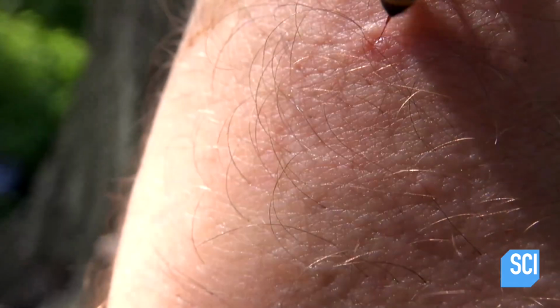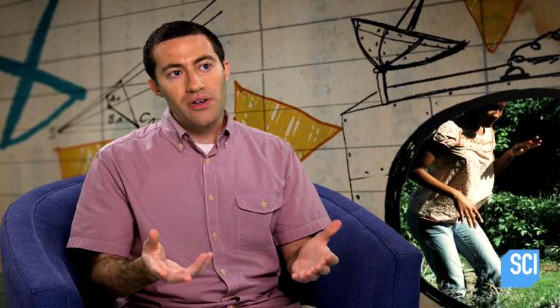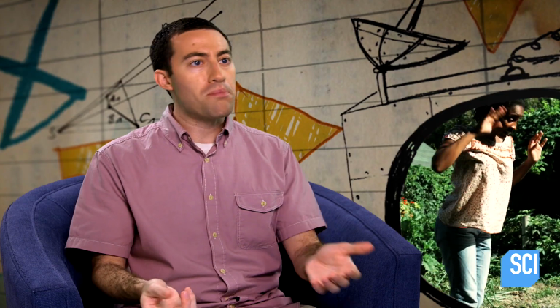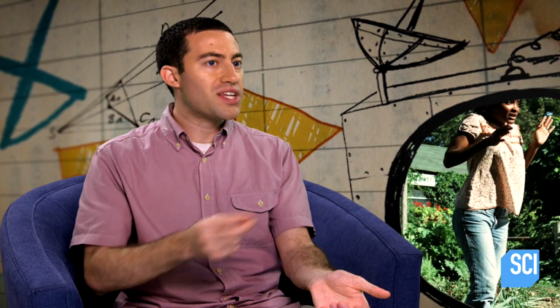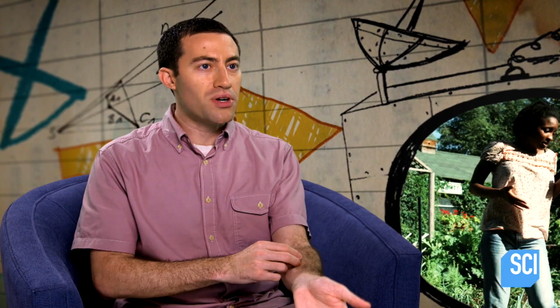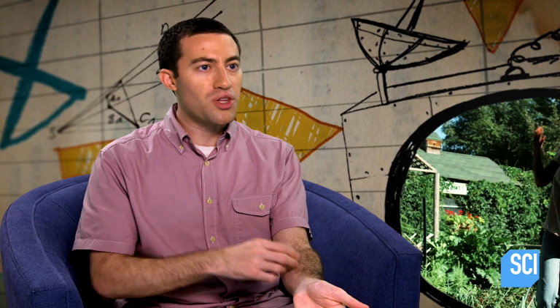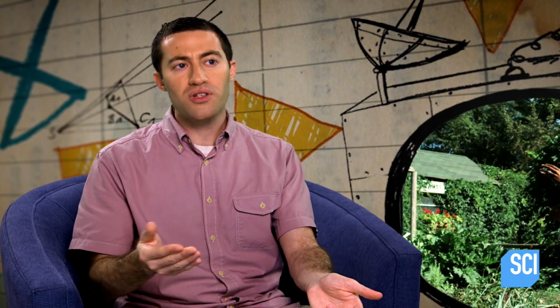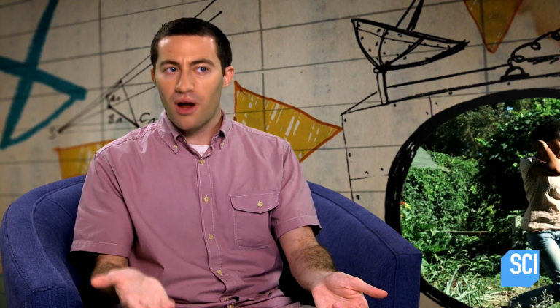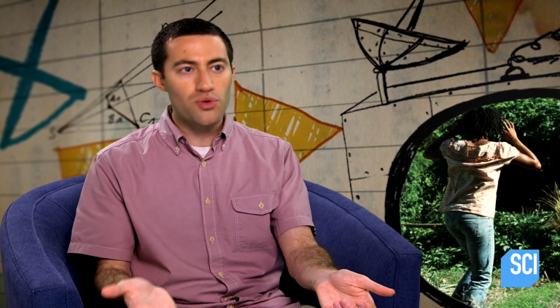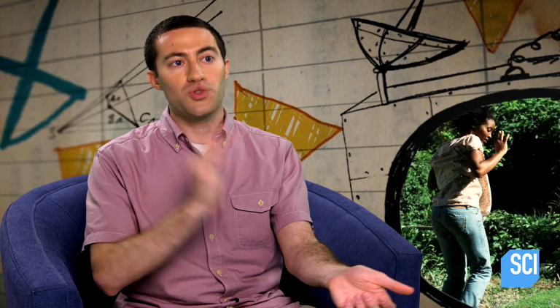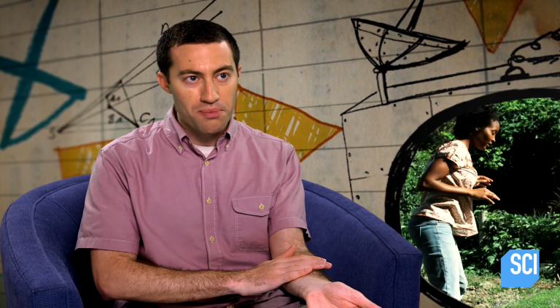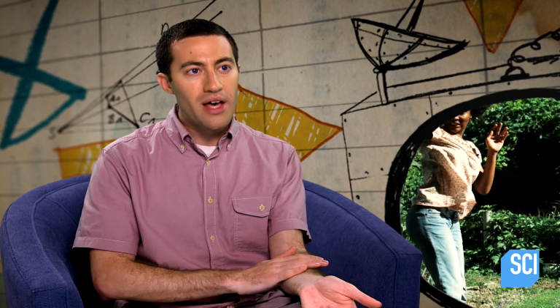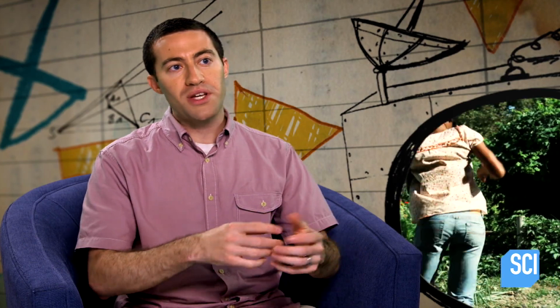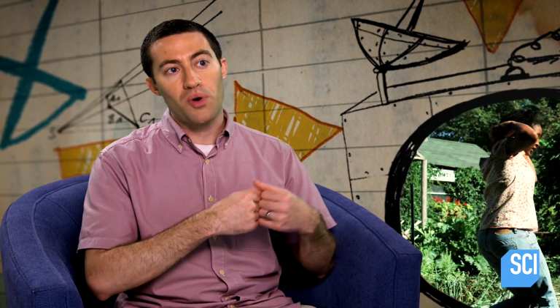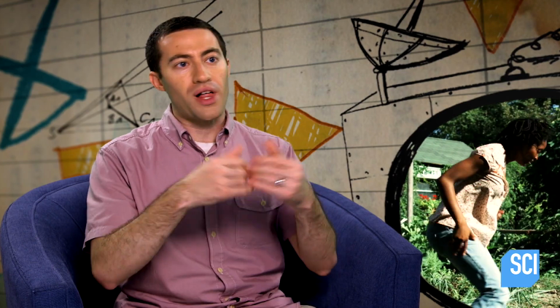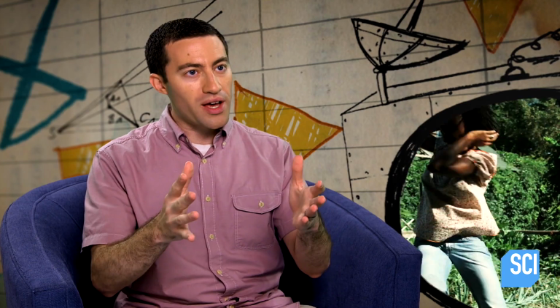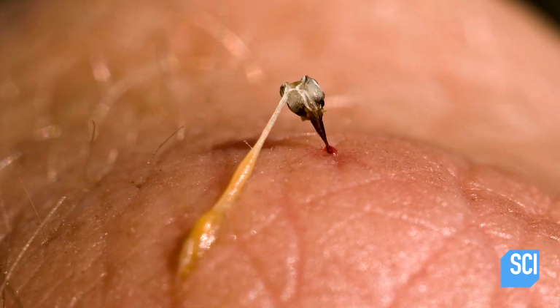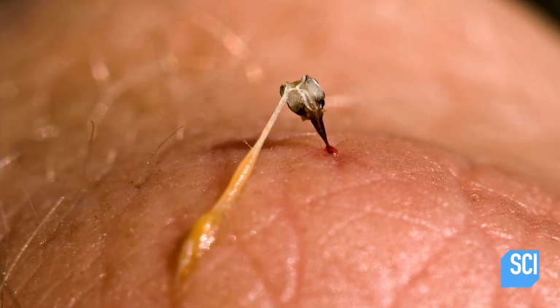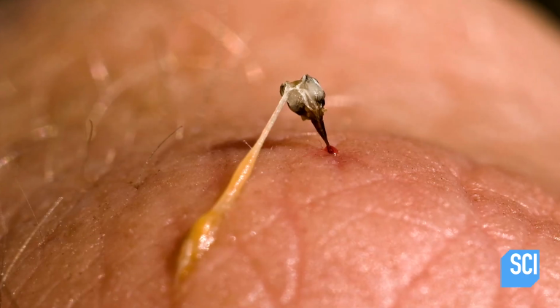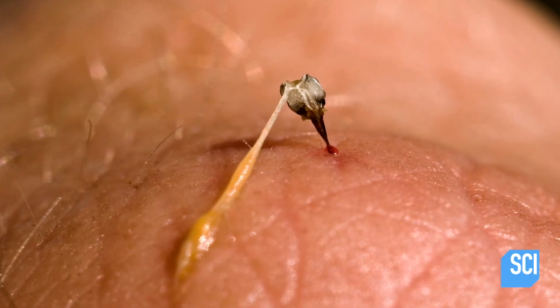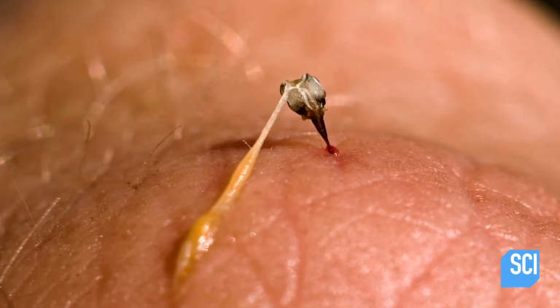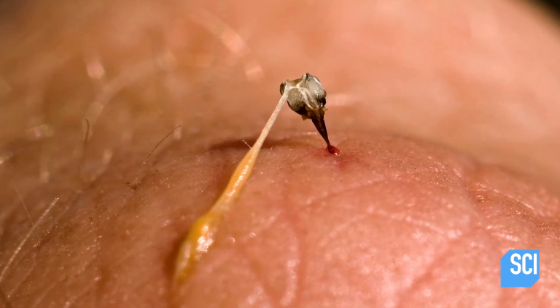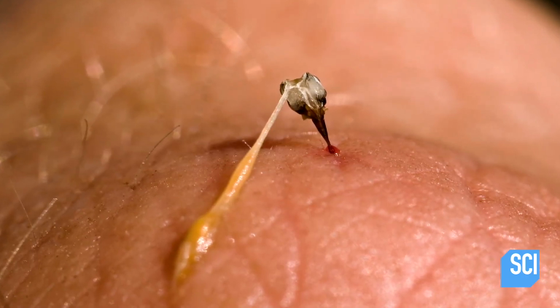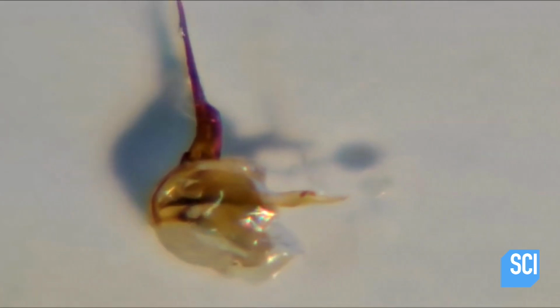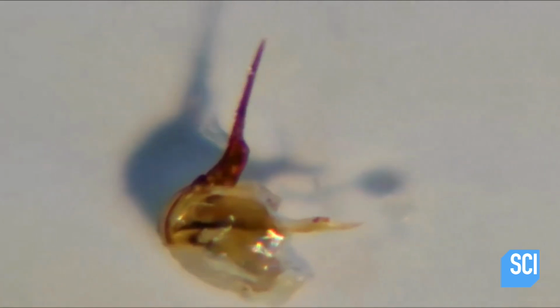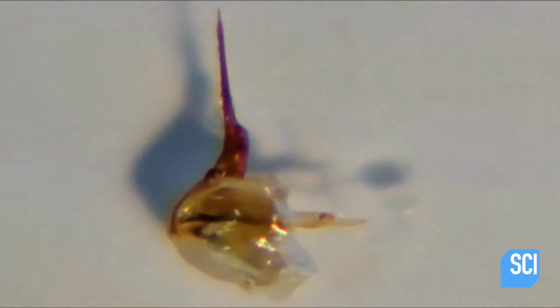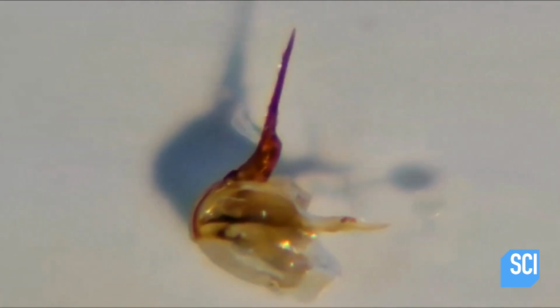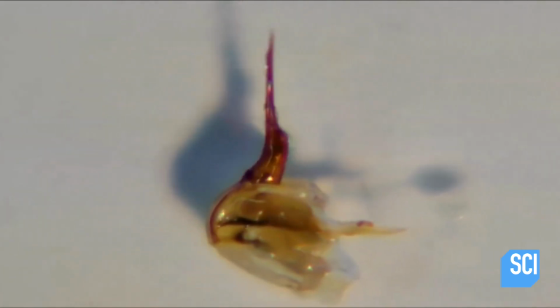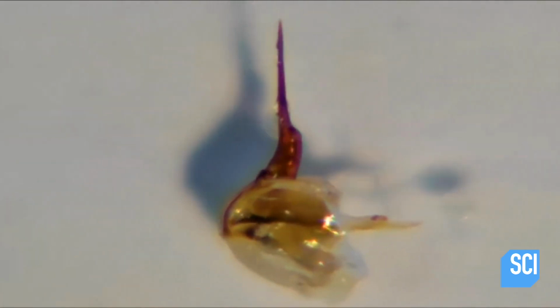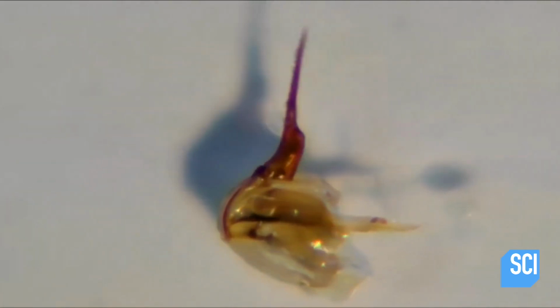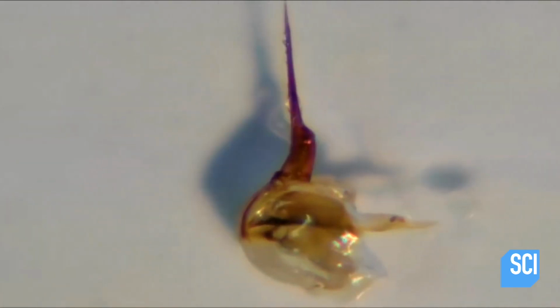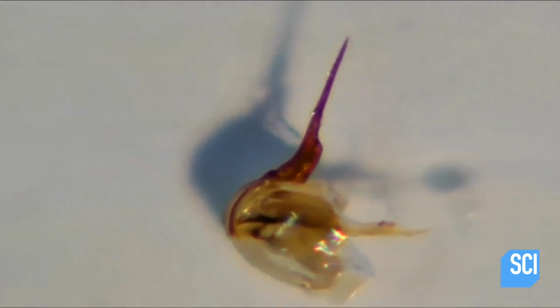Now ordinarily when a bee stings a person, the person will probably try to swat the bee, which makes the bee want to fly away, ripping itself in half and leaving both the stinger and the venom sack, which can continue to pump venom for up to ten minutes.